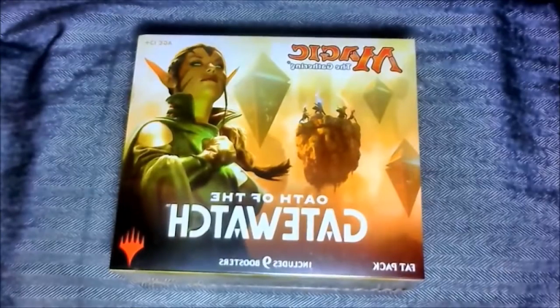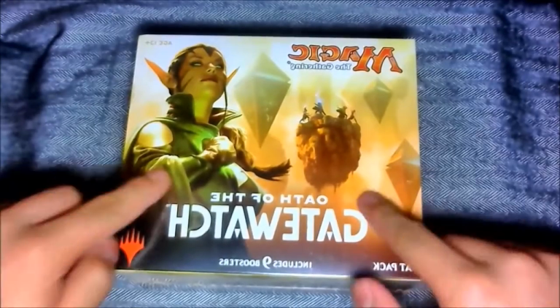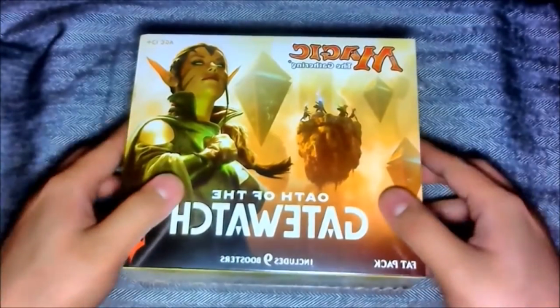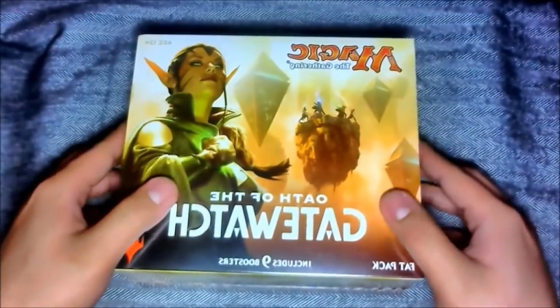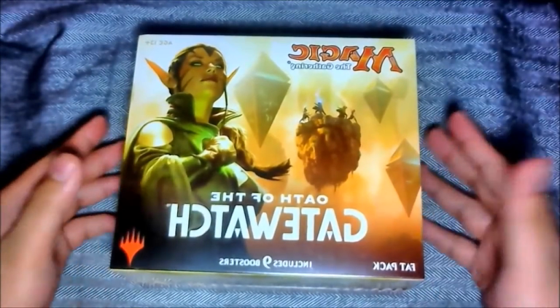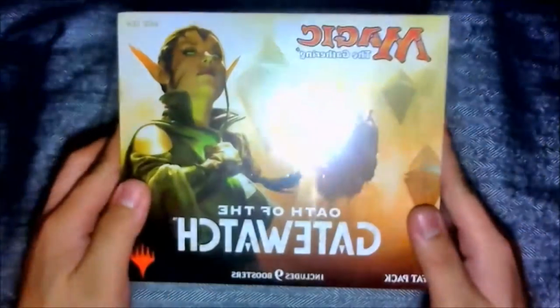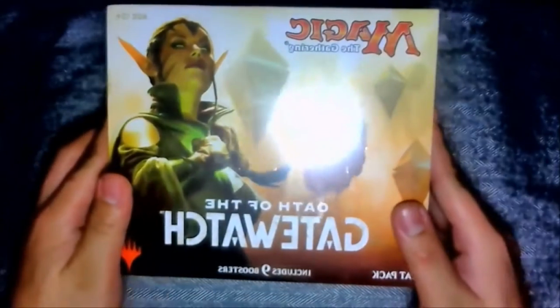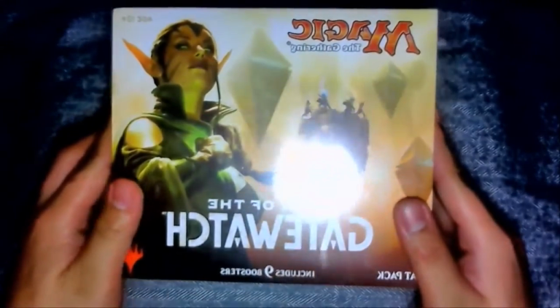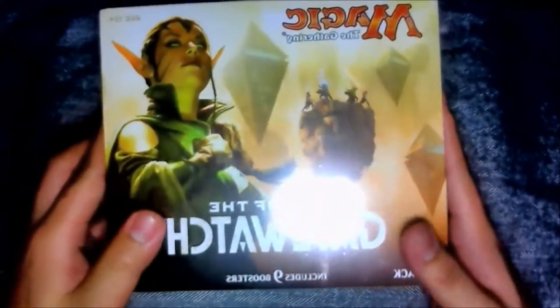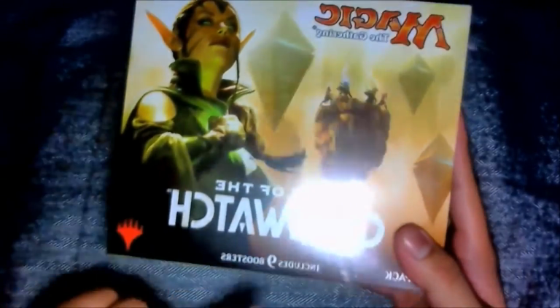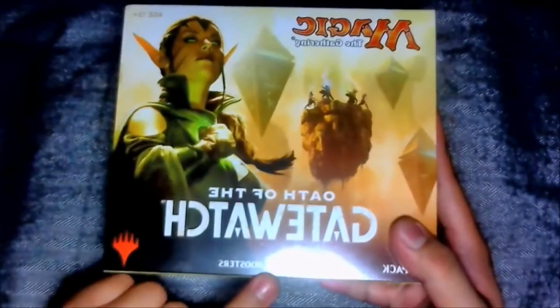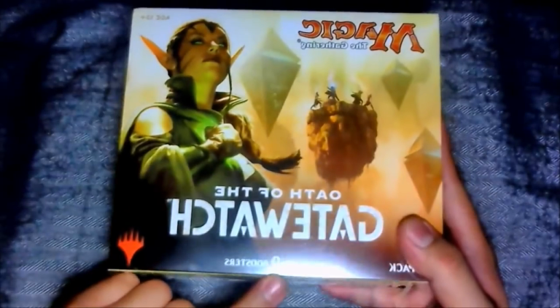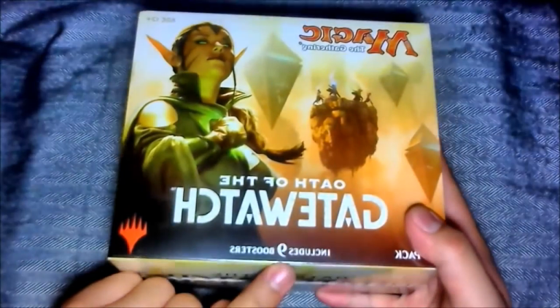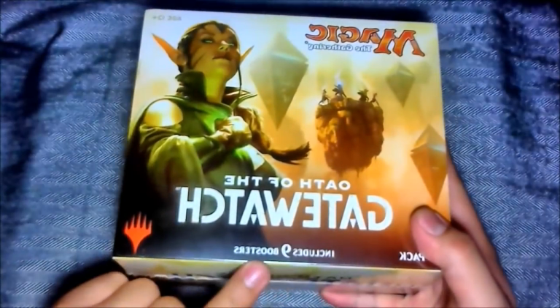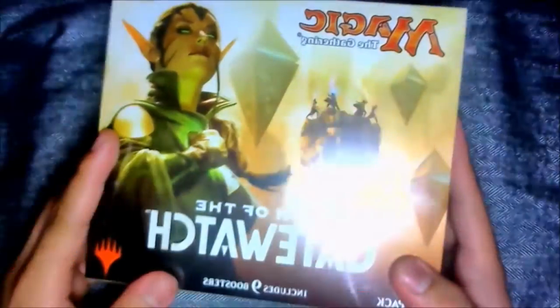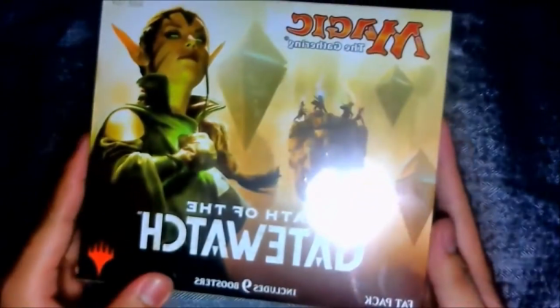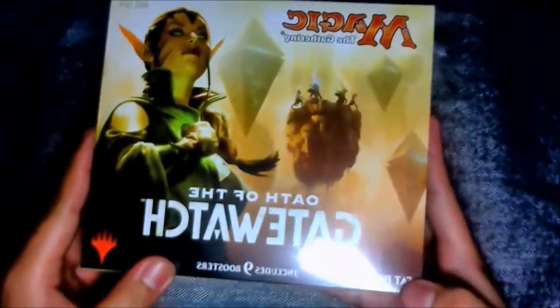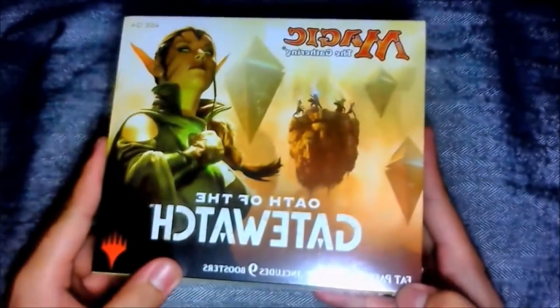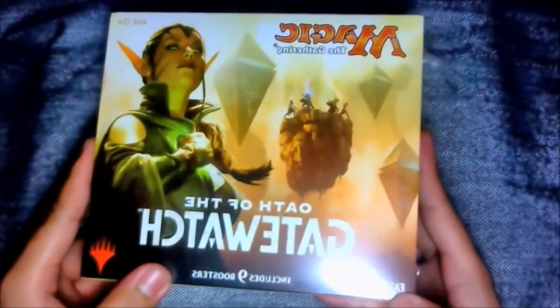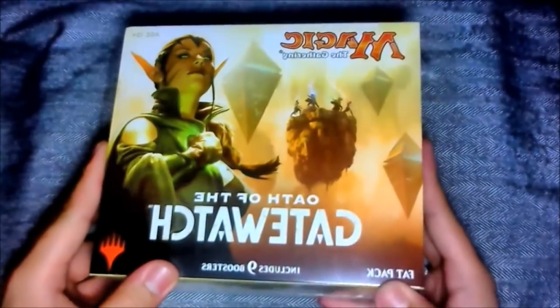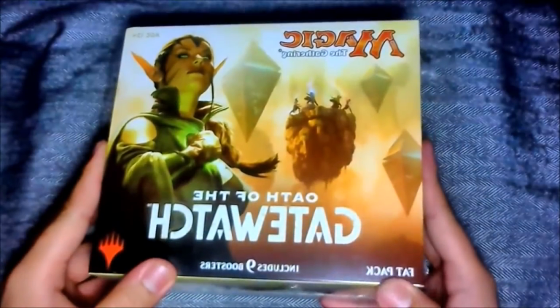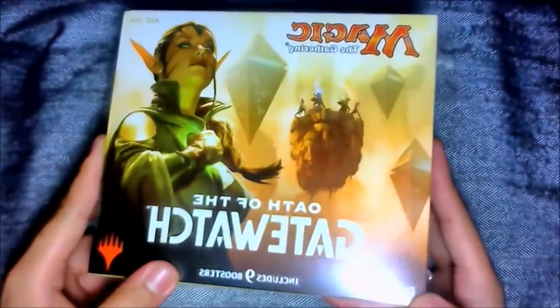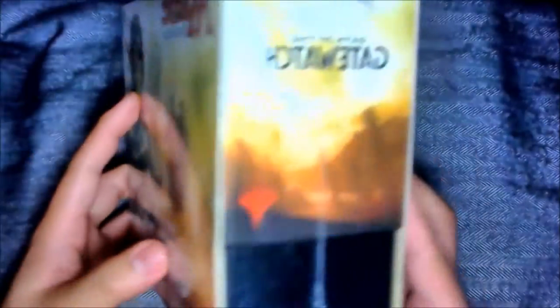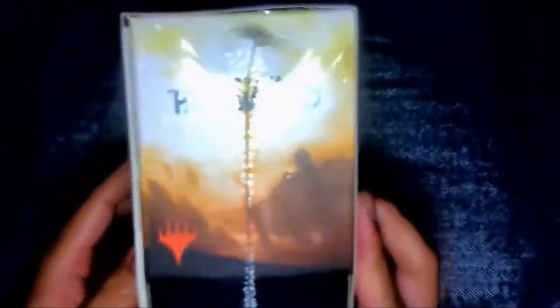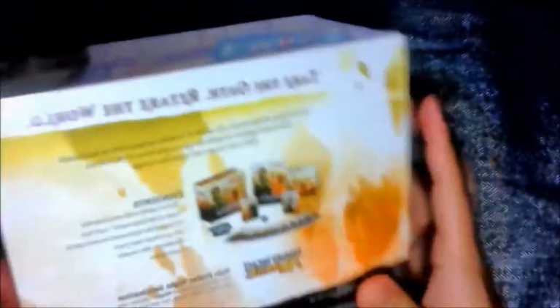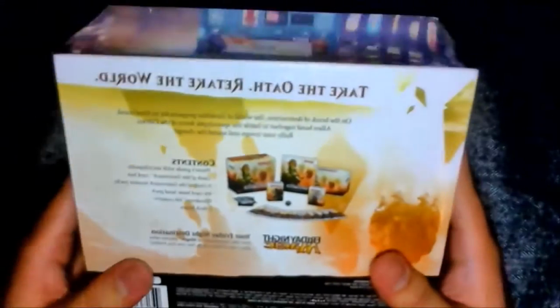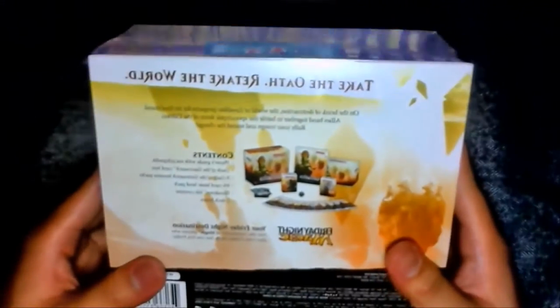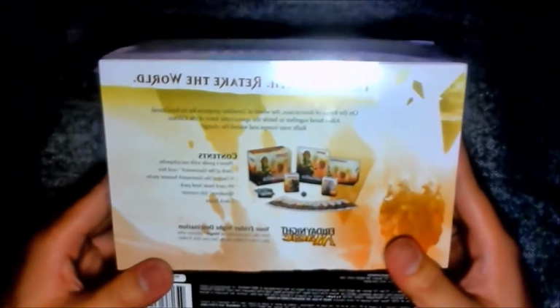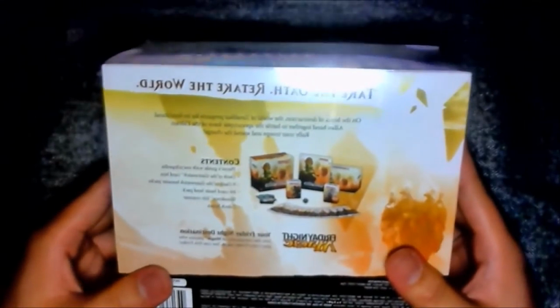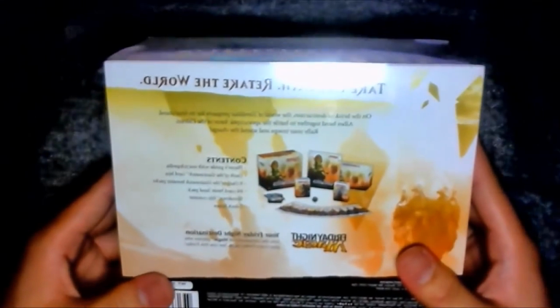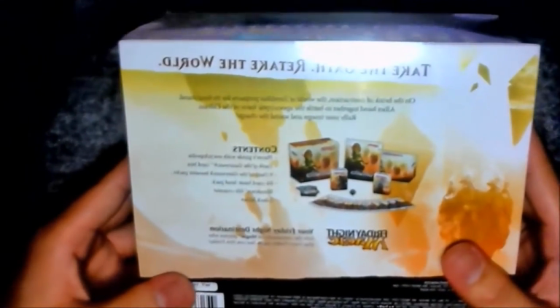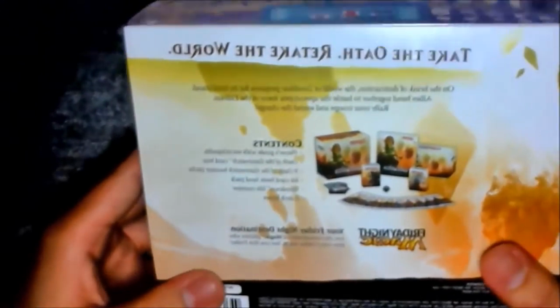So let's start opening the box. The box is called Oath of Gatewatch, it includes nine boosters and it's a fat pack. Let's see what's in the back — 'Take the Oath, Retake the World.' On the brink of destruction, the world of Zendikar prepares for its final stand.